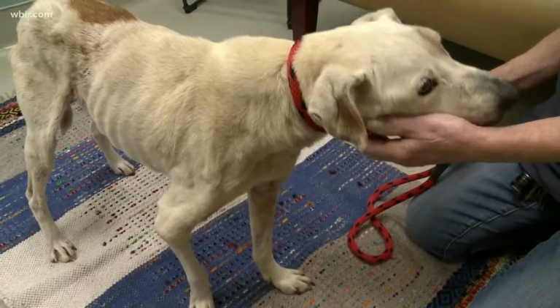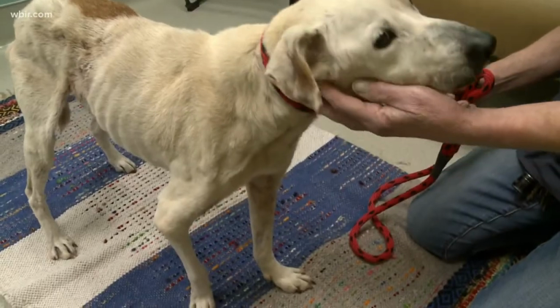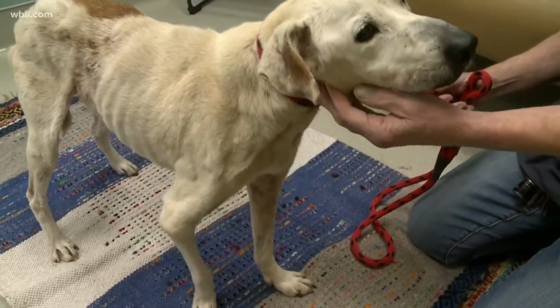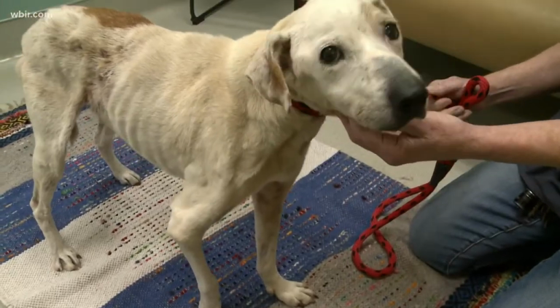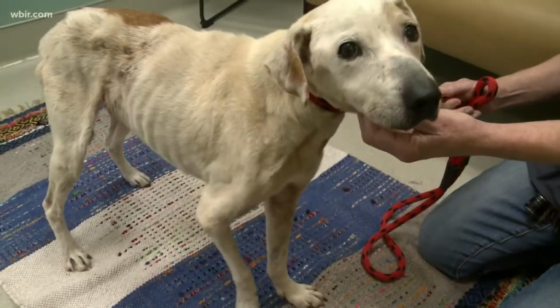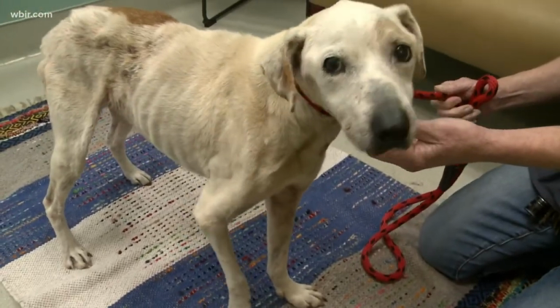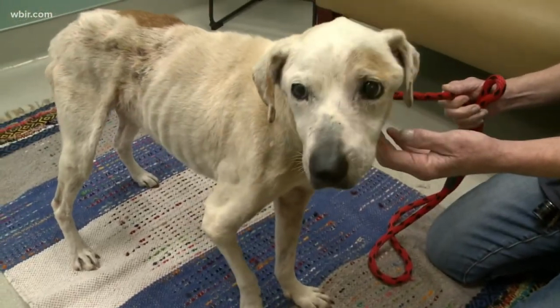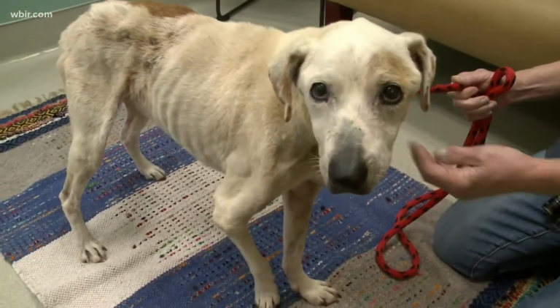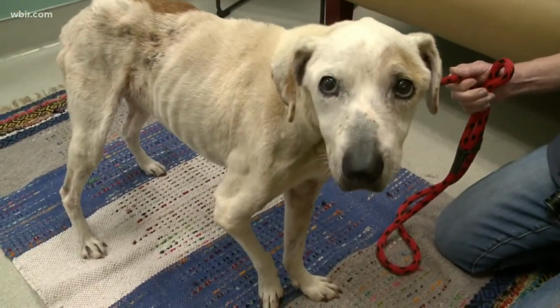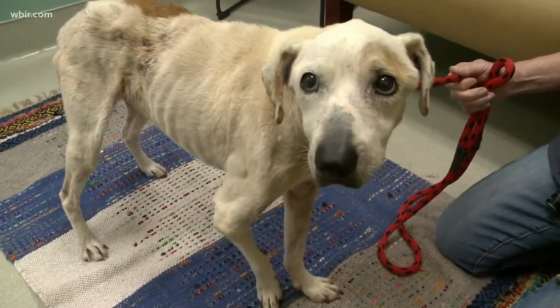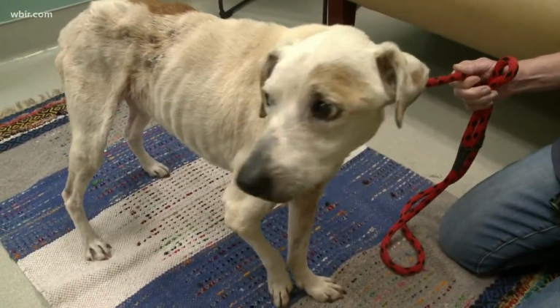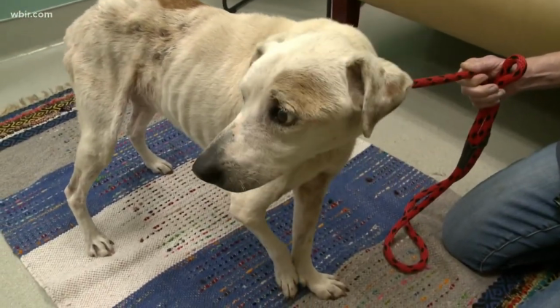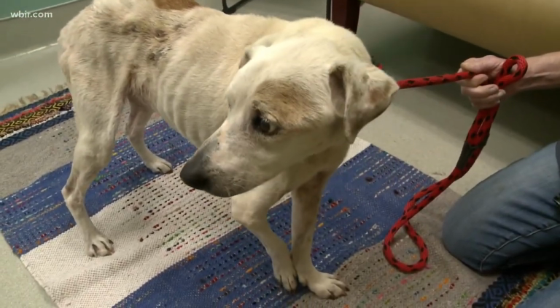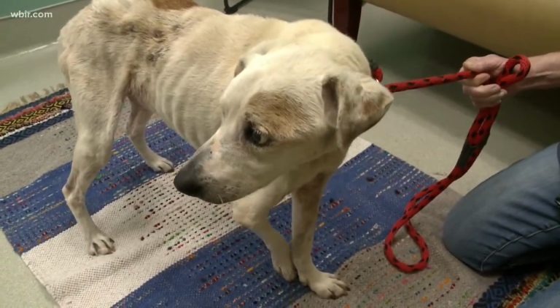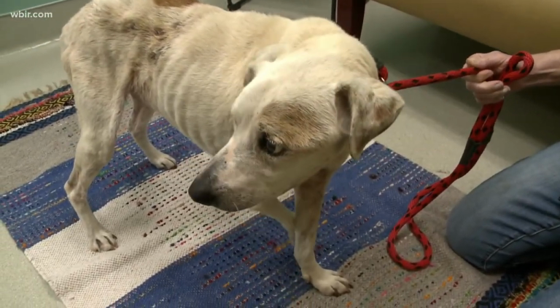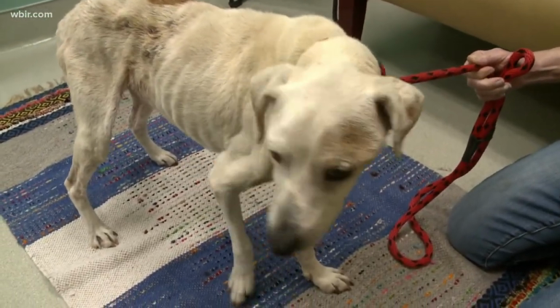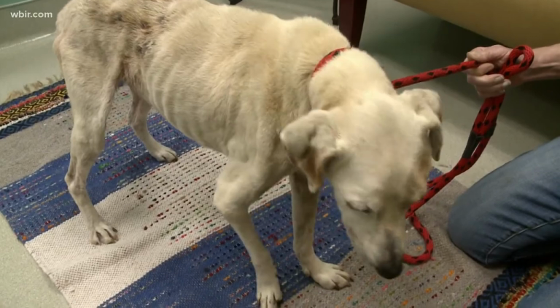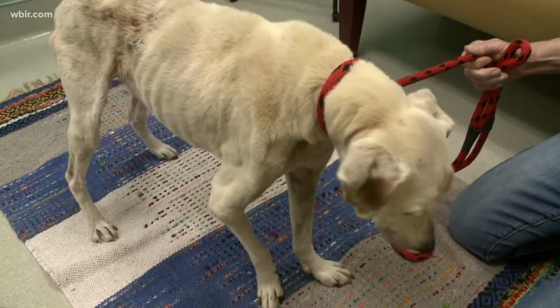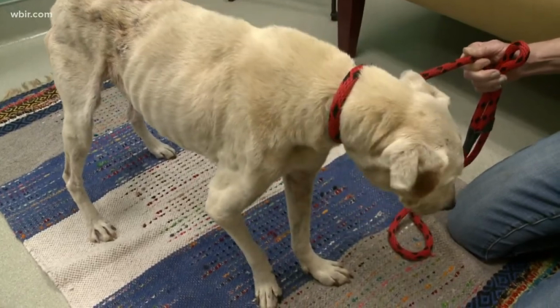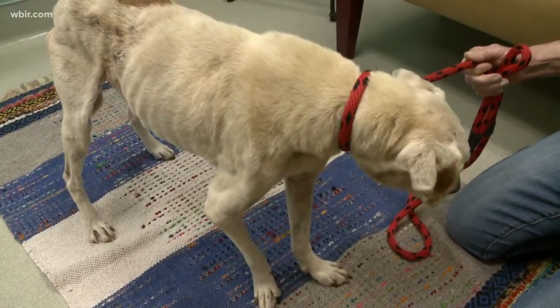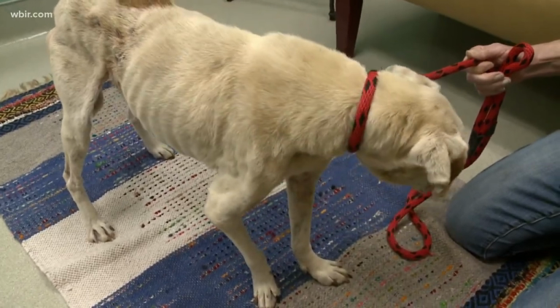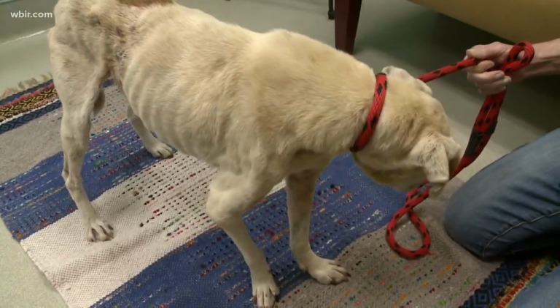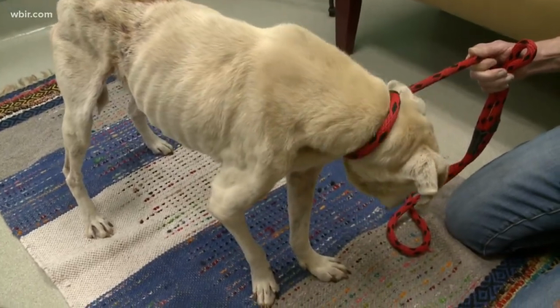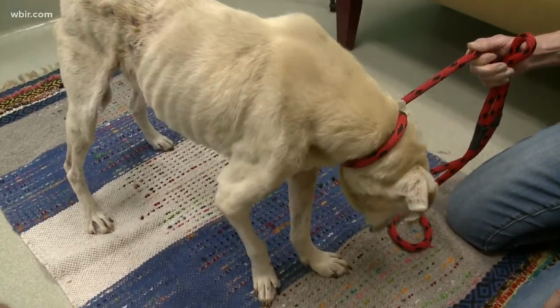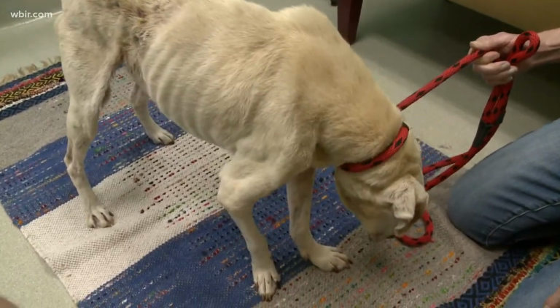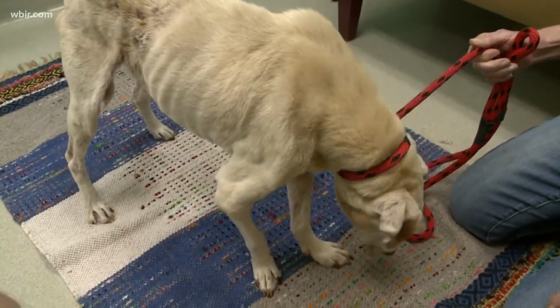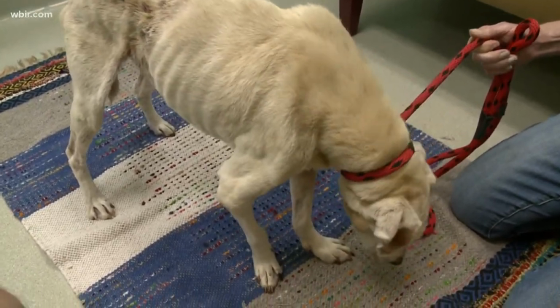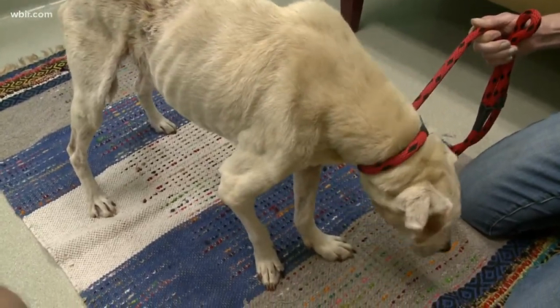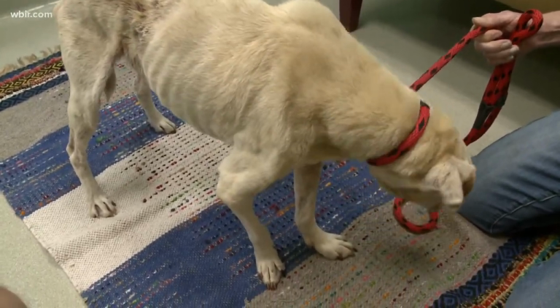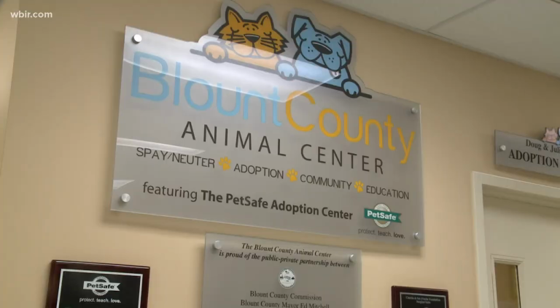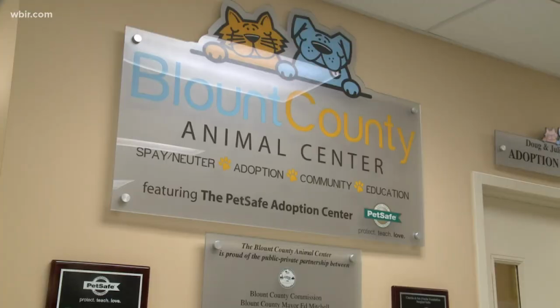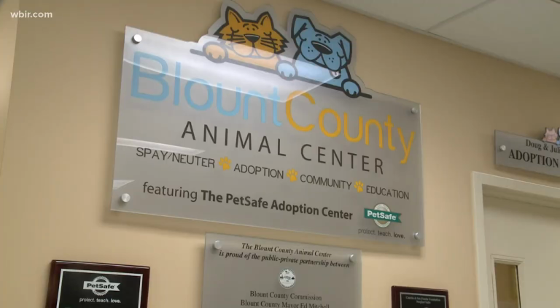The Animal Center says they couldn't help dogs like Chelsea if it wasn't for the Smoky Mountain Animal Care Foundation, which provides both money and resources to keep animals safe.